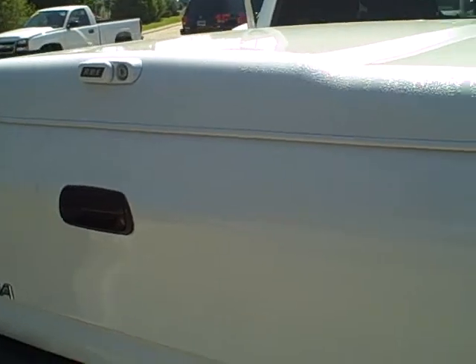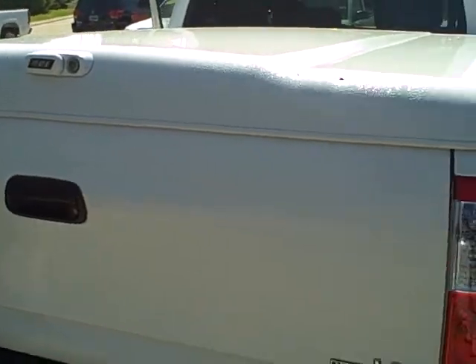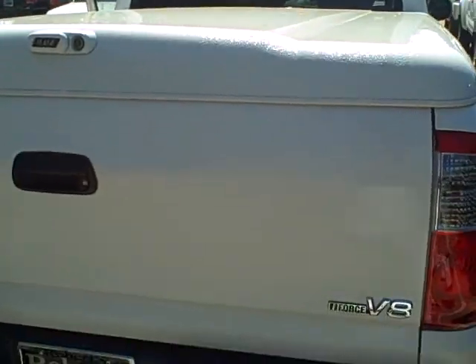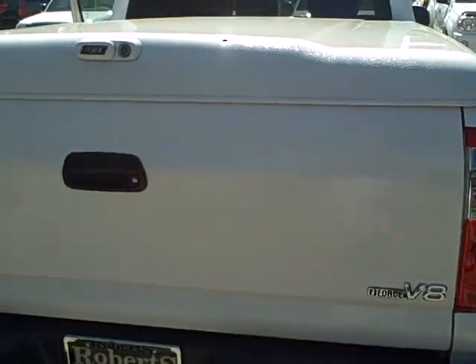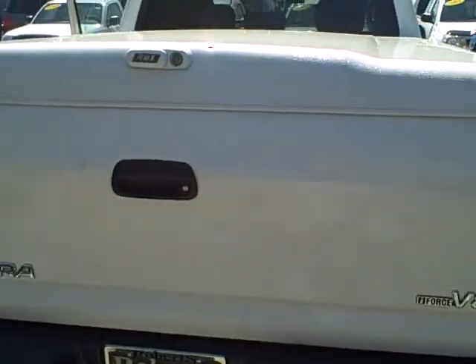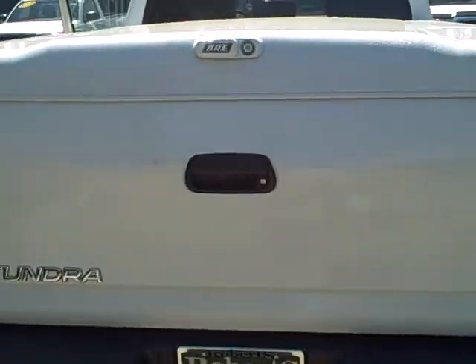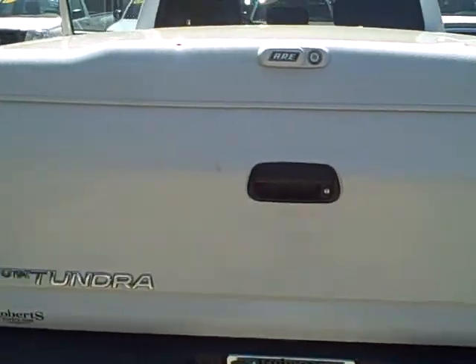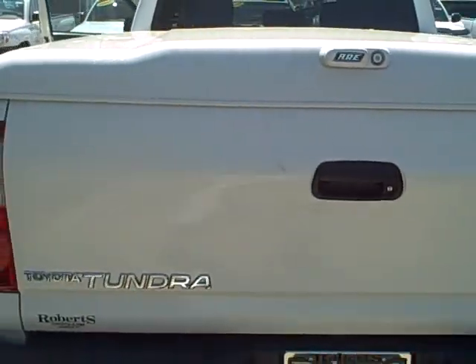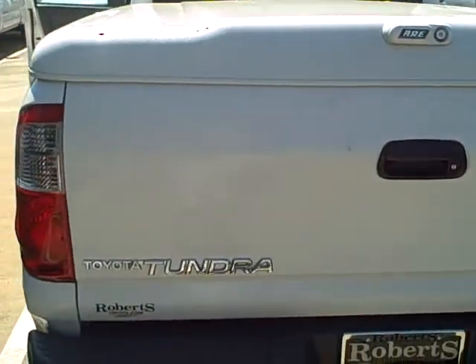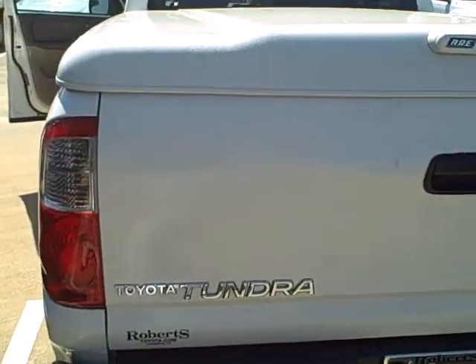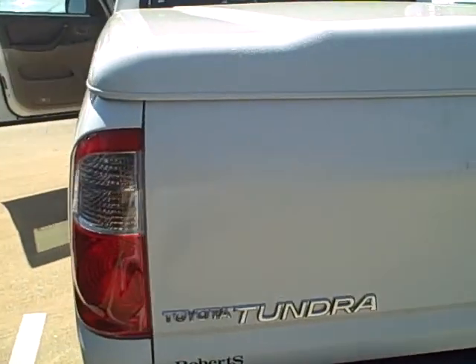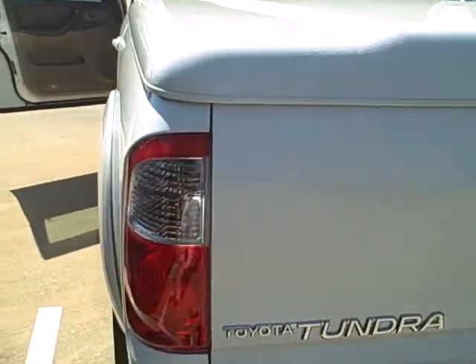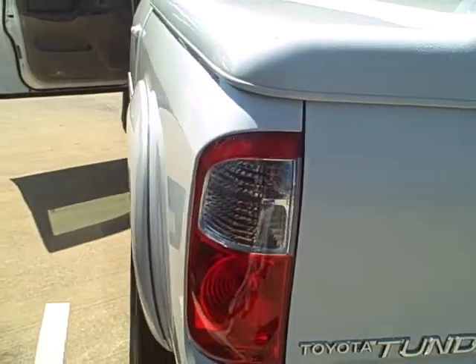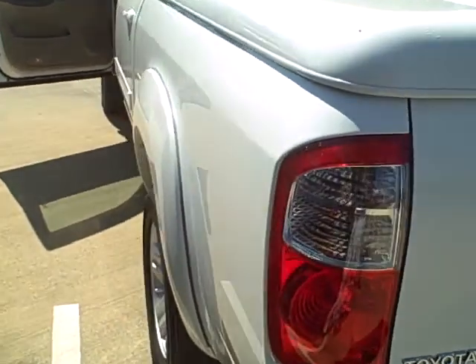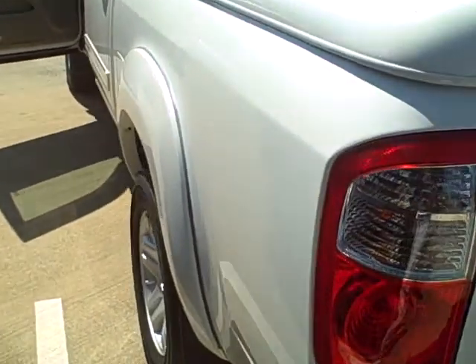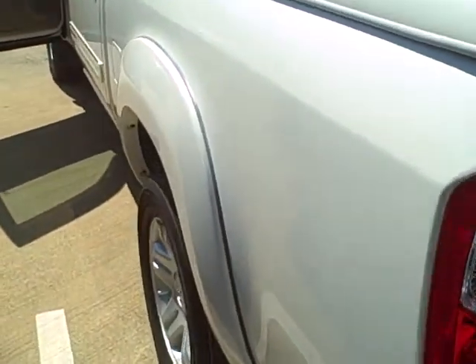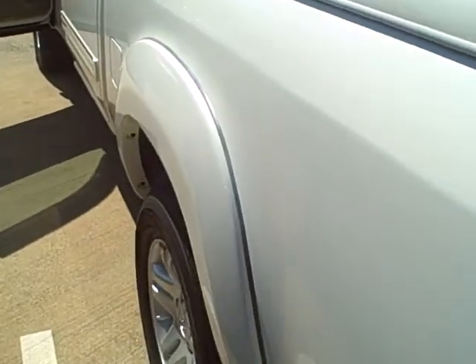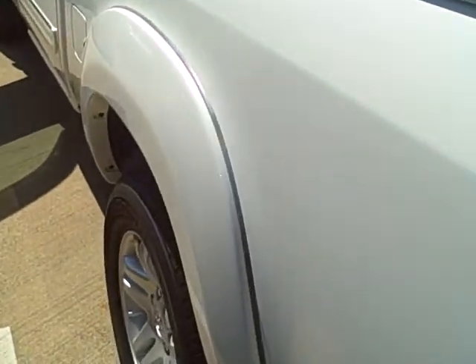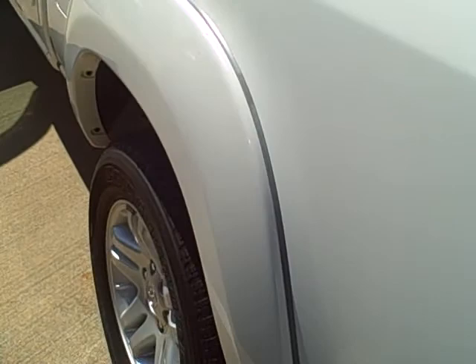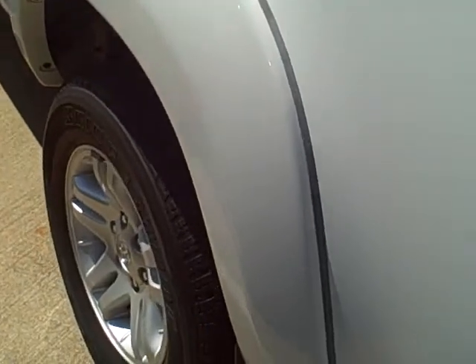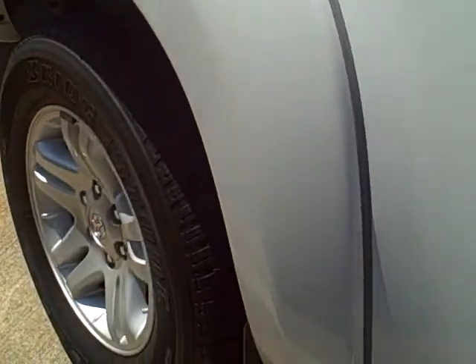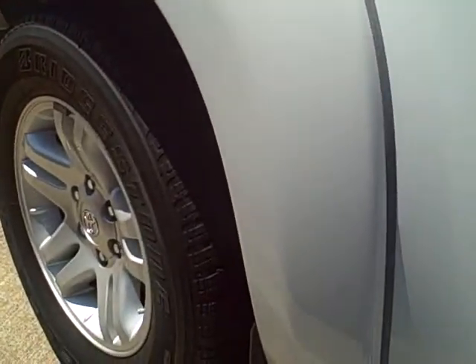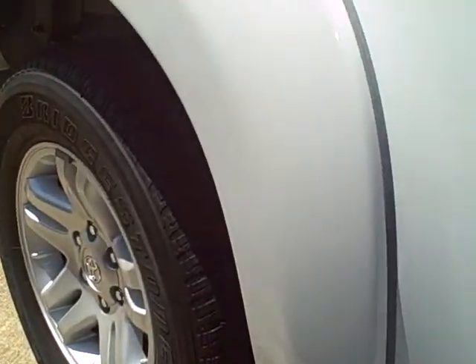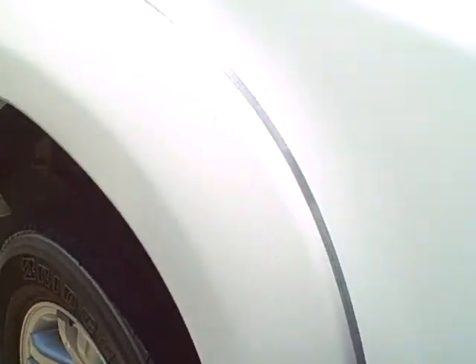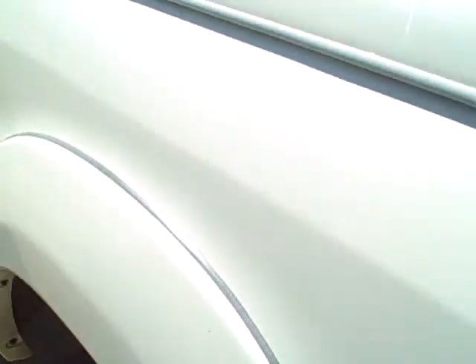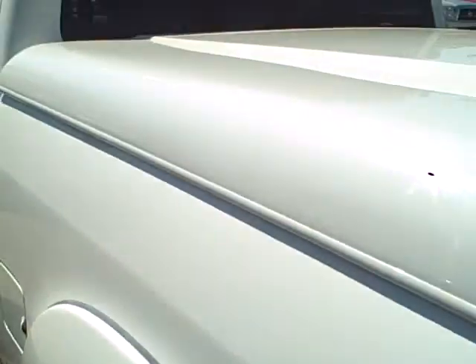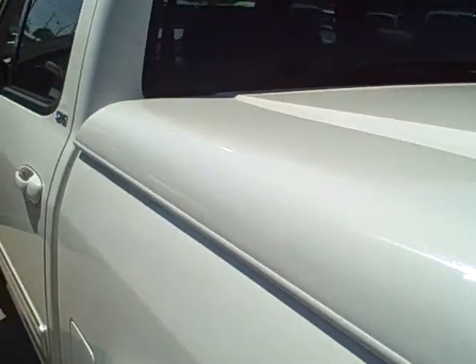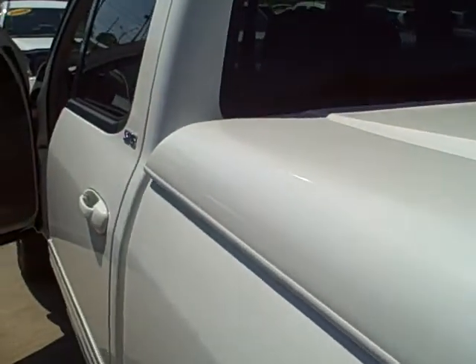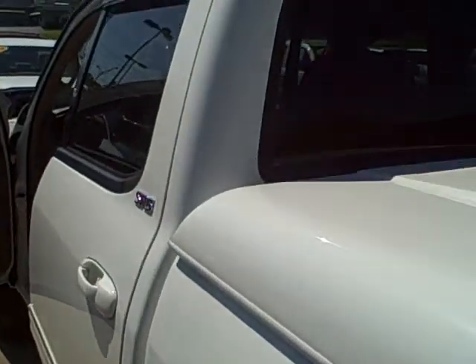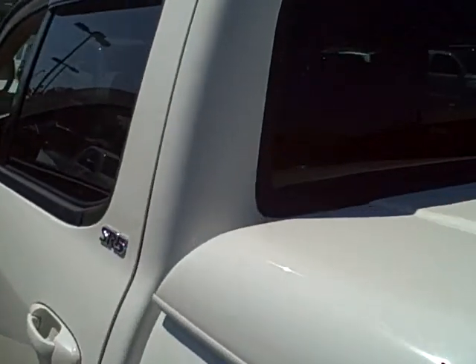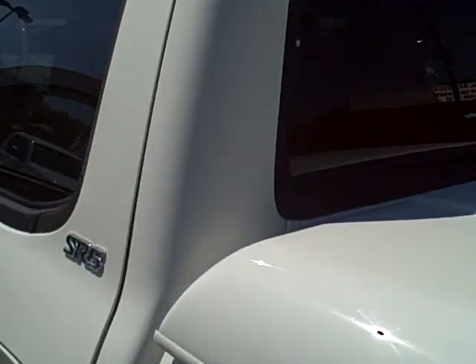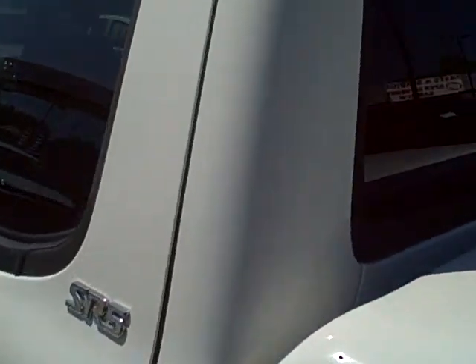It is white in color as you can see. It has alloy wheels — I'm about to show you those. Alloy wheels. It is an SR5 model.